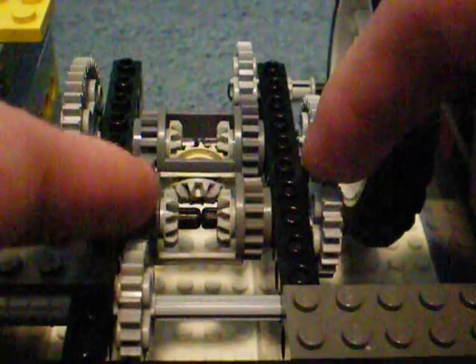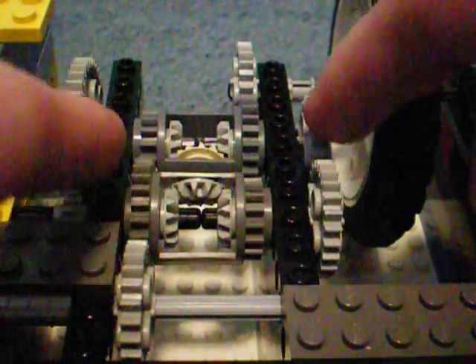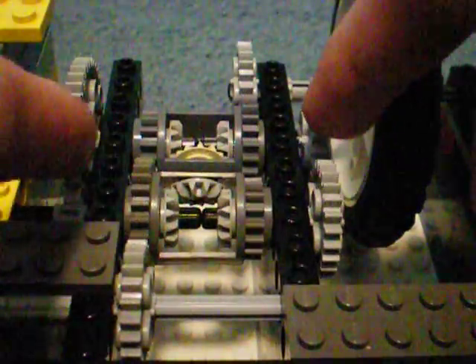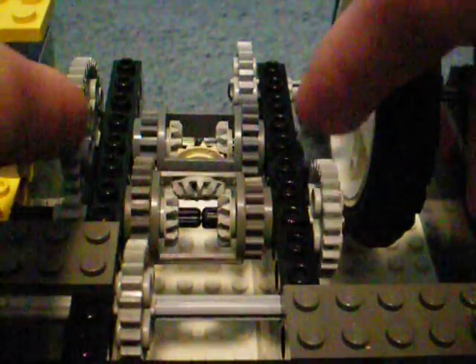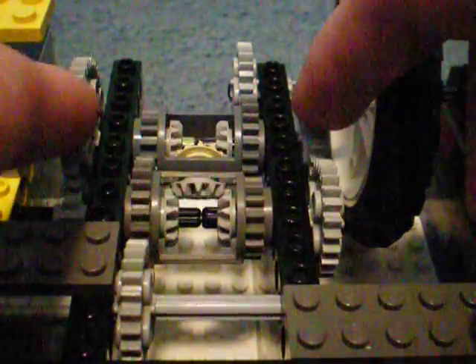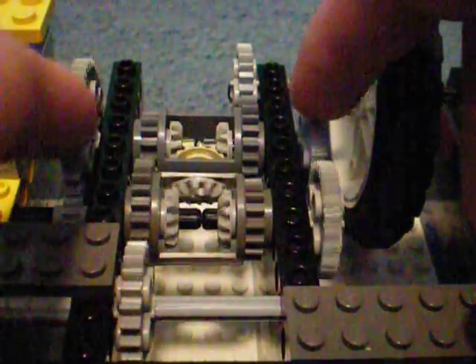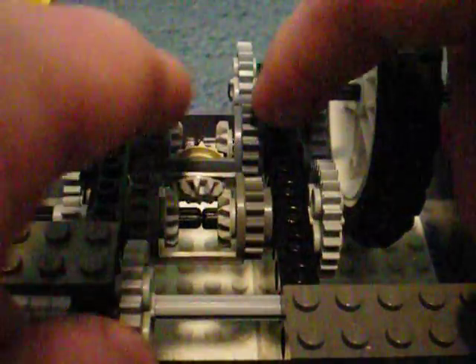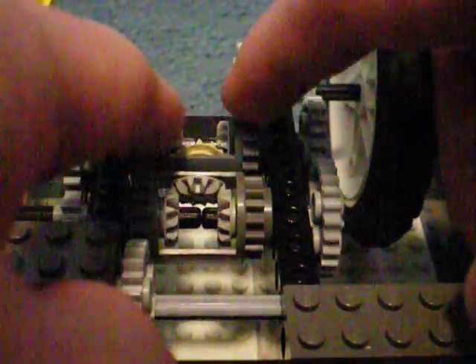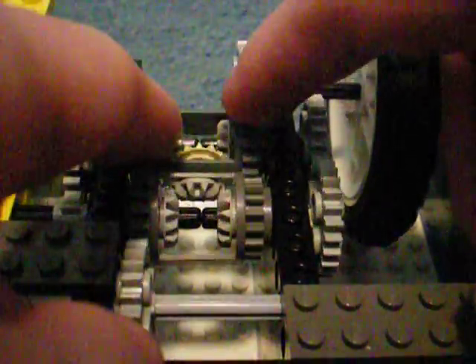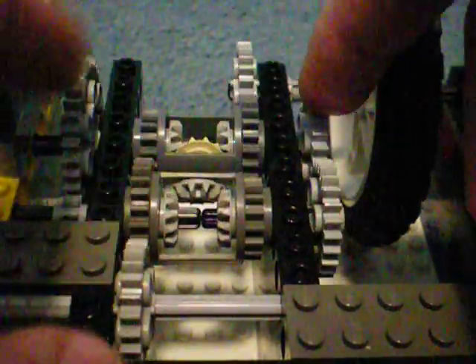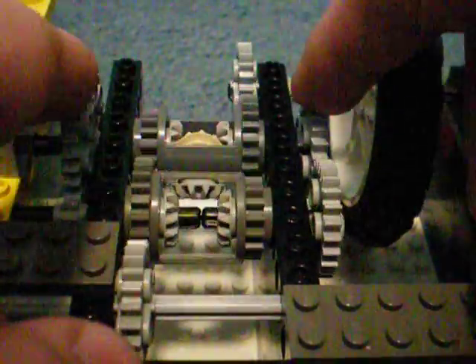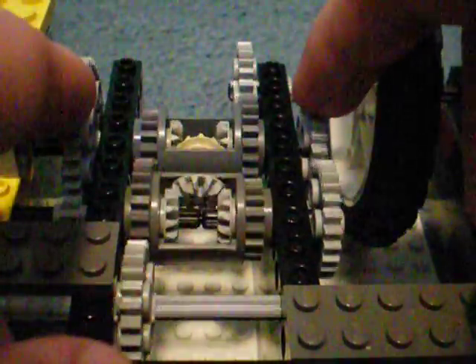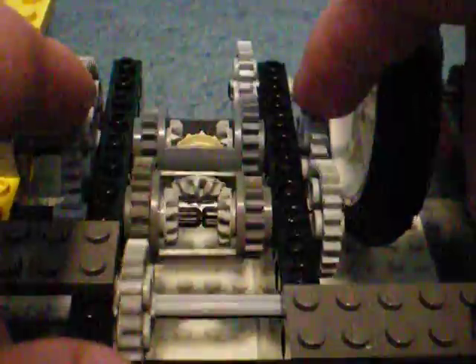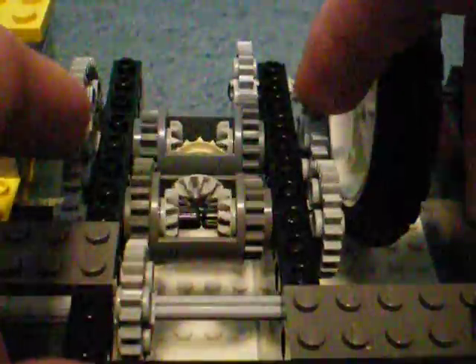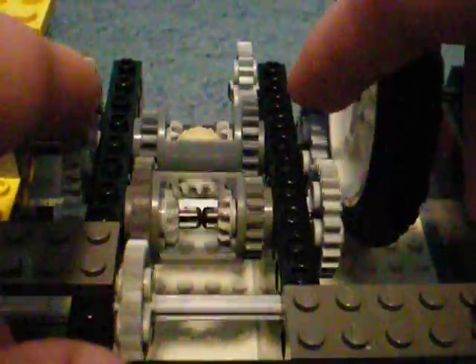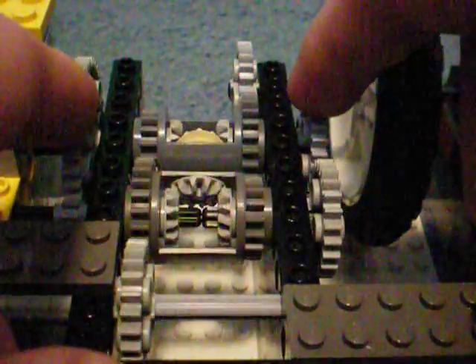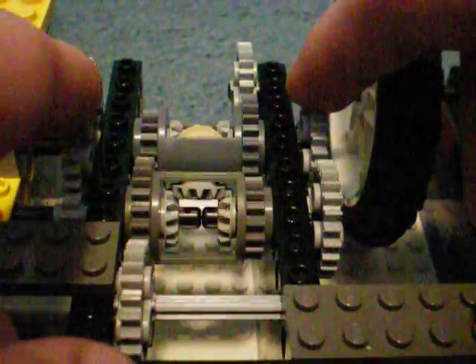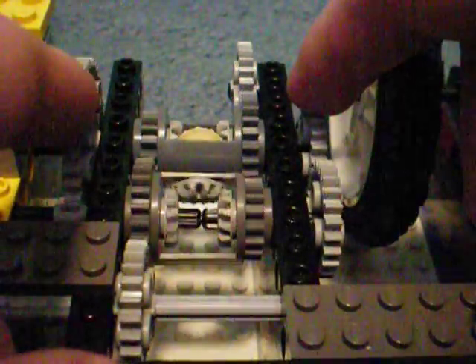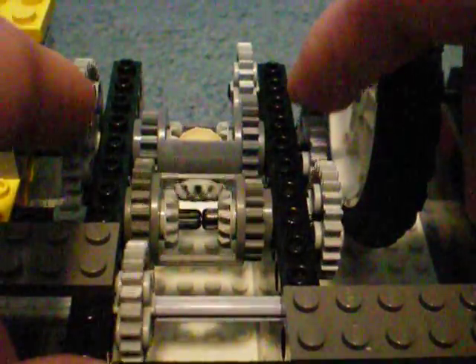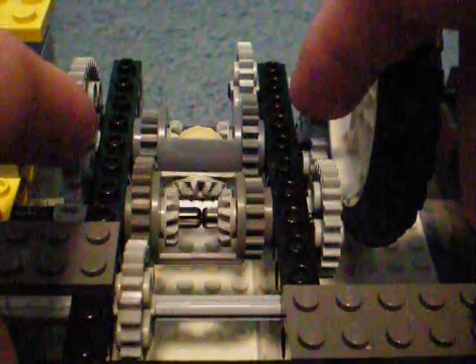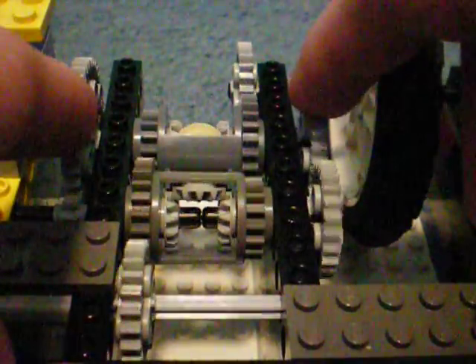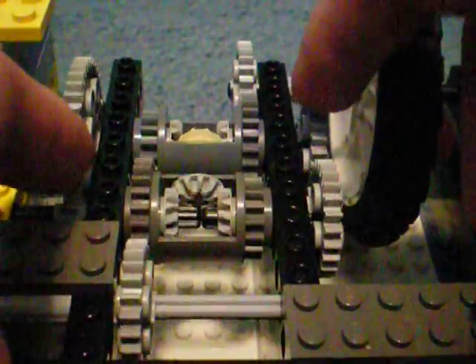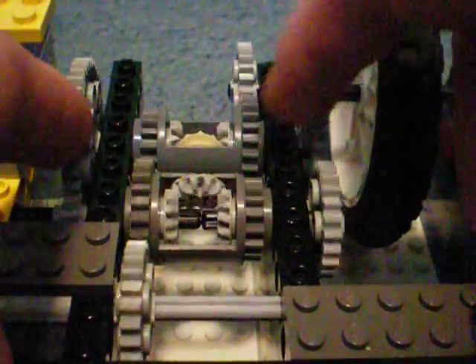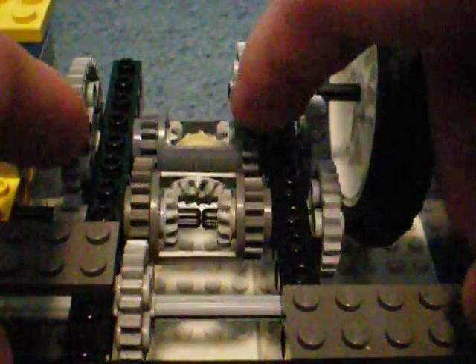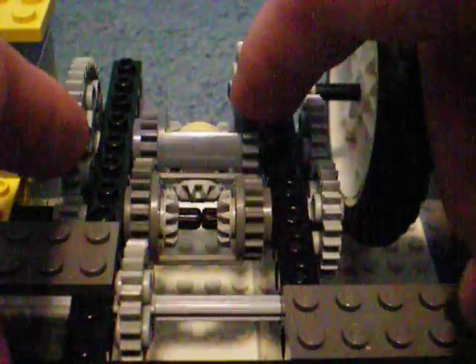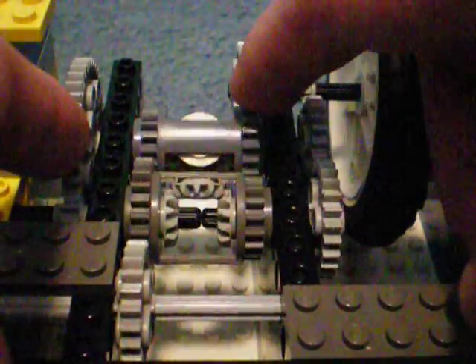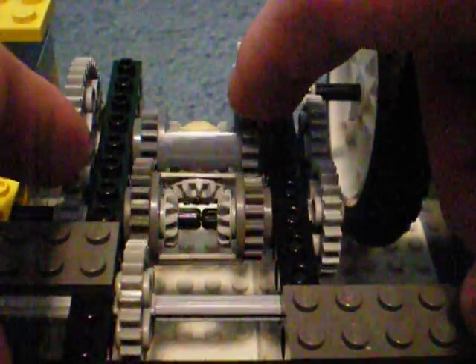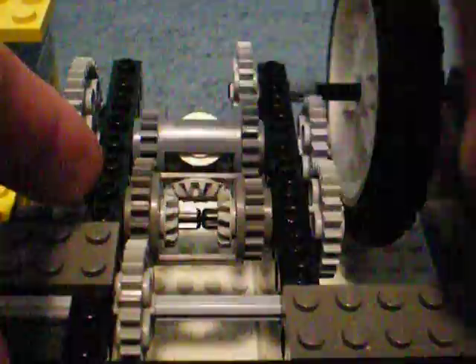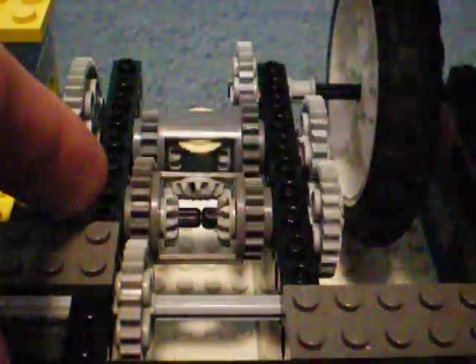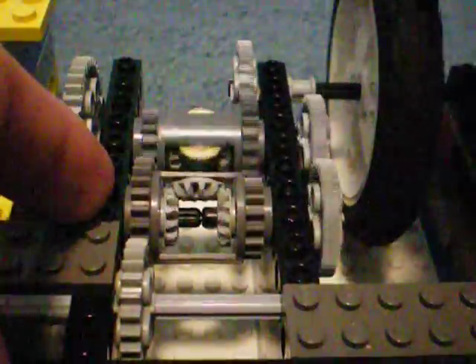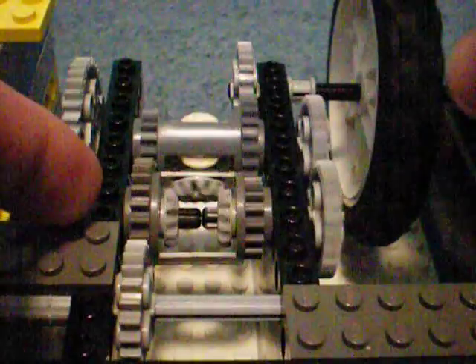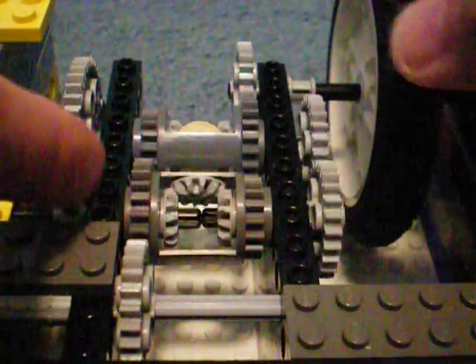Power goes to the next differential through the outputs, and then it turns the output wheel.